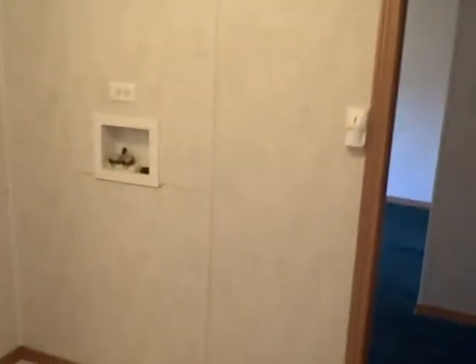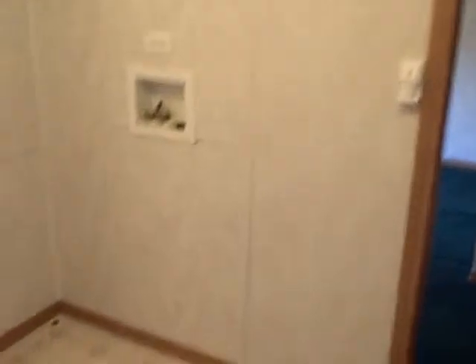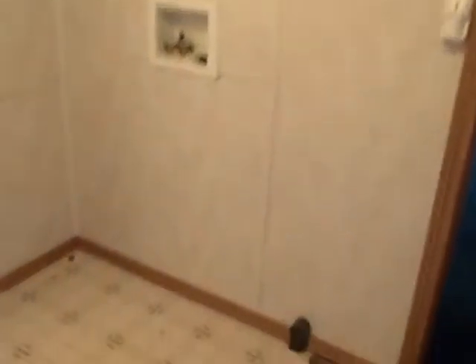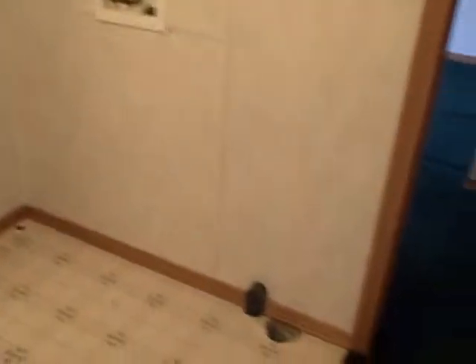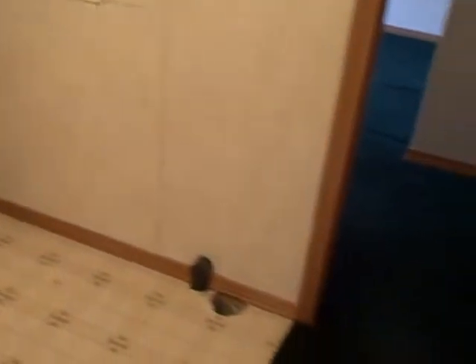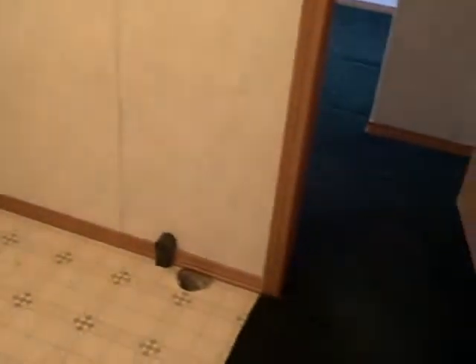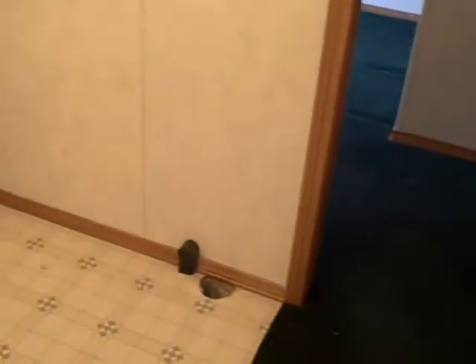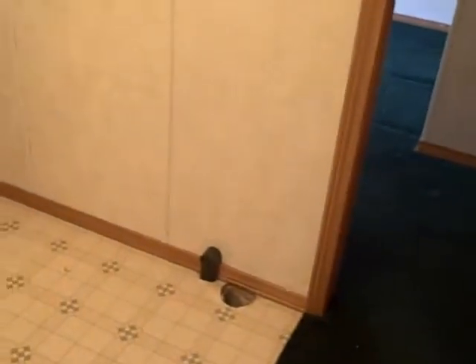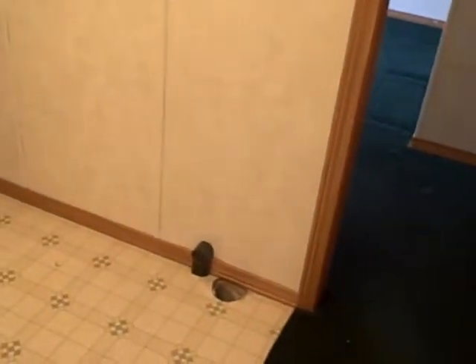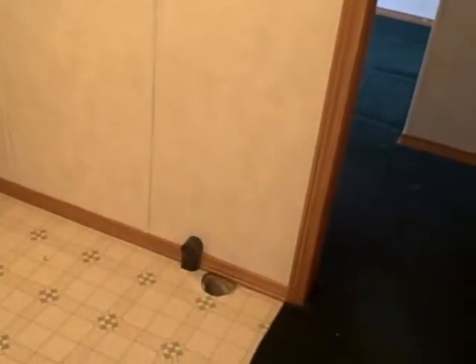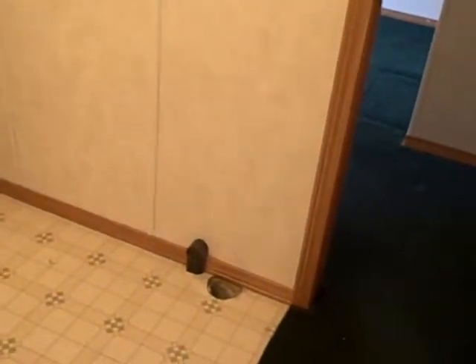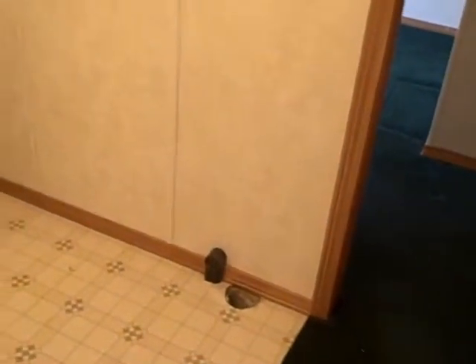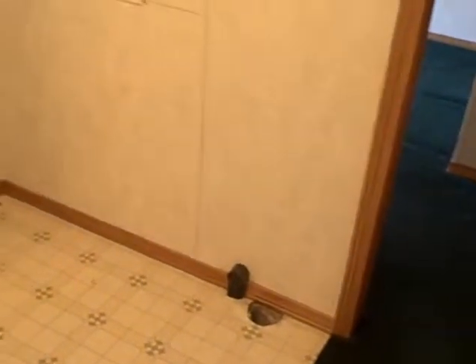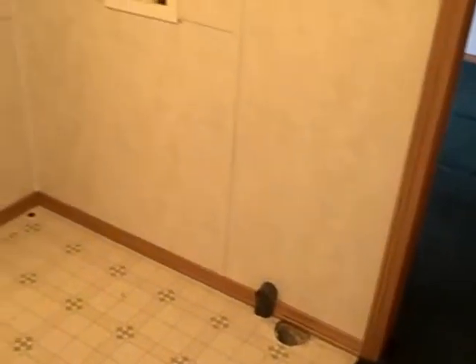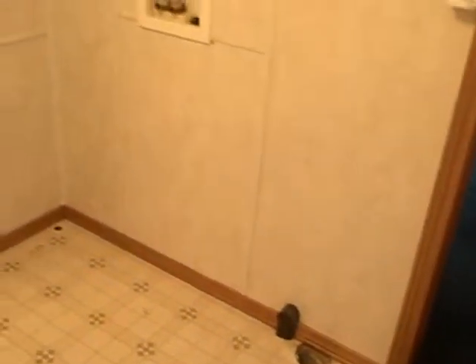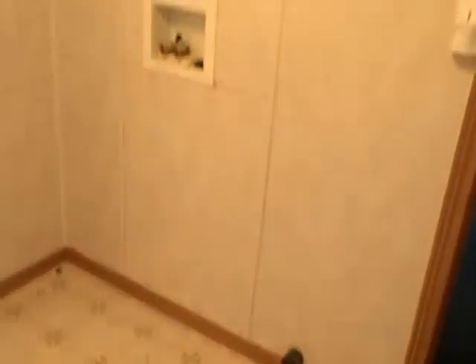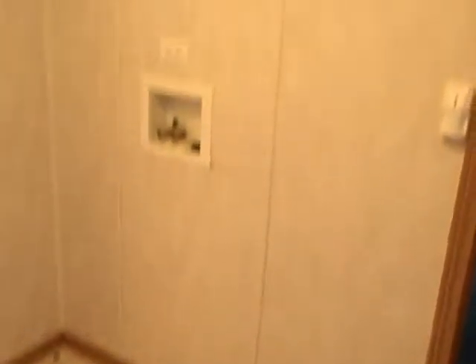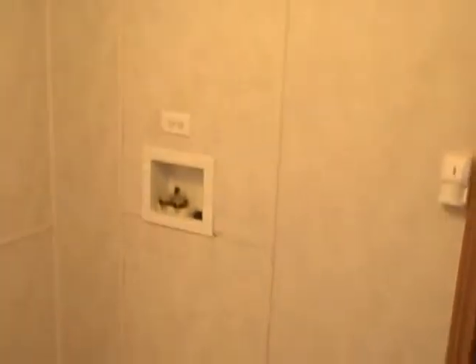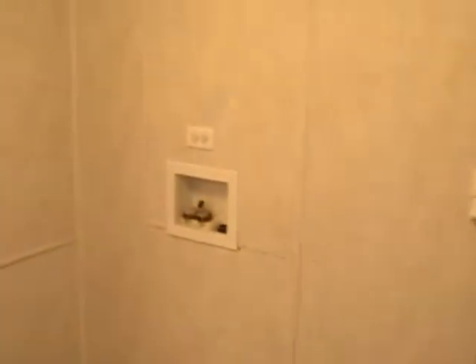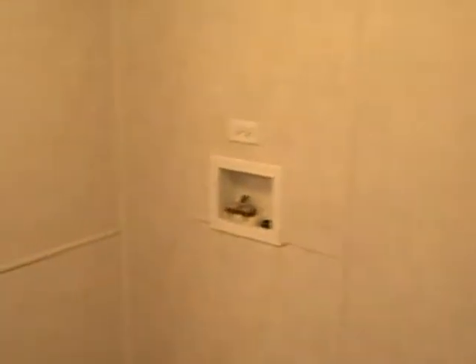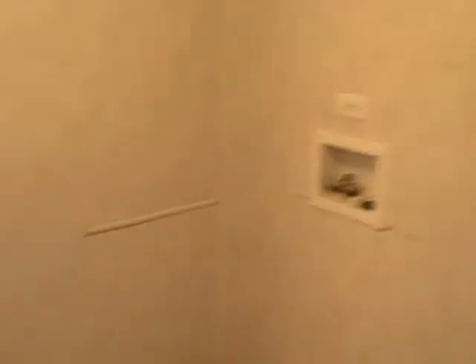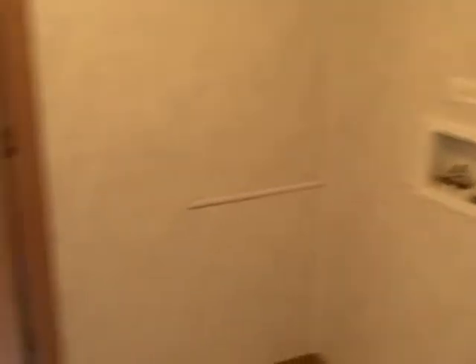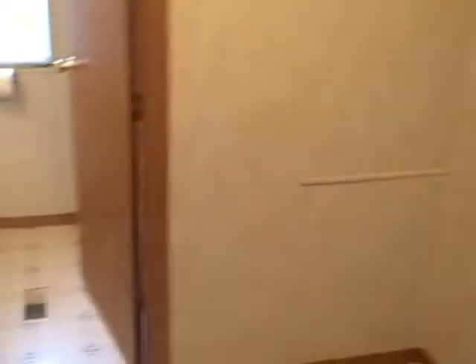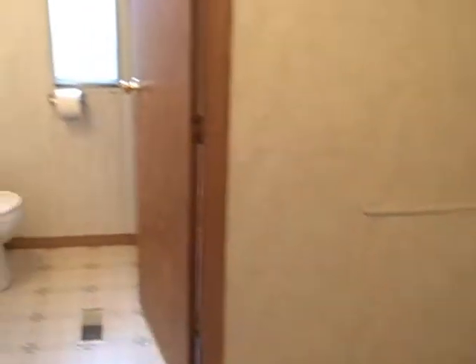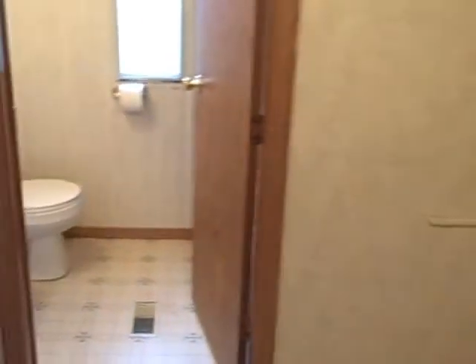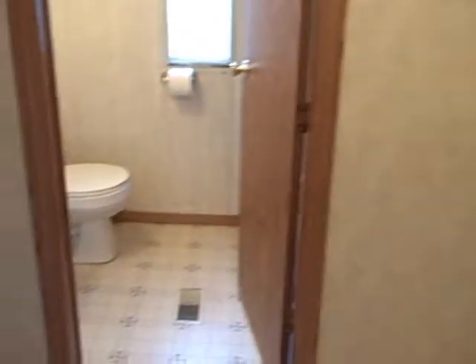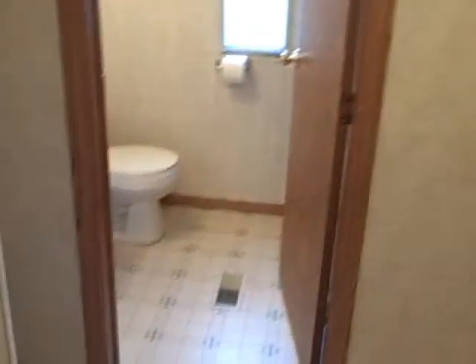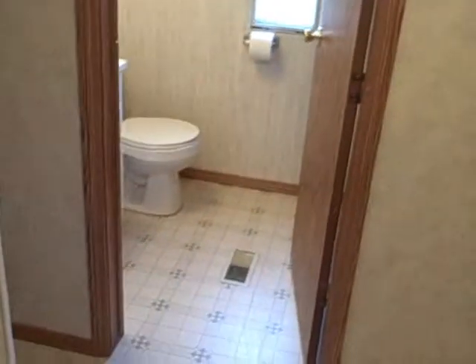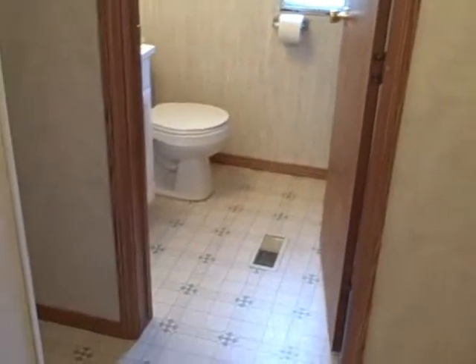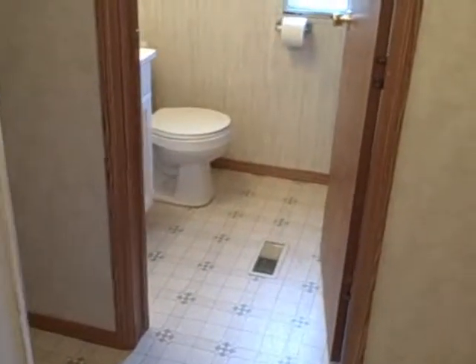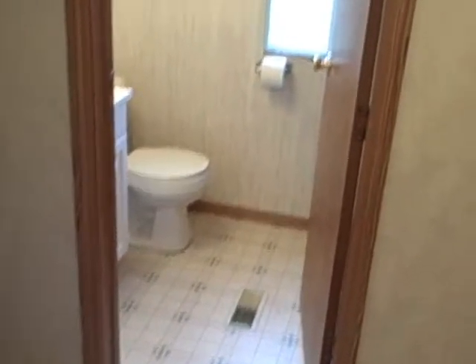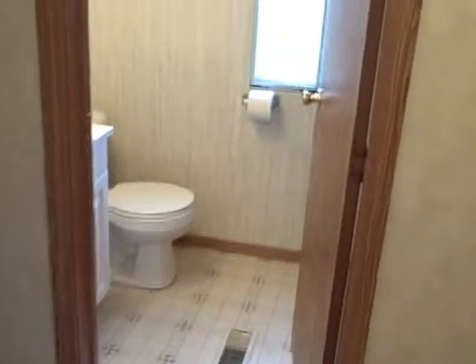It's got gas heat. Here is the laundry area, set up for an electric dryer and a washing machine. A lot of space, nice floor.